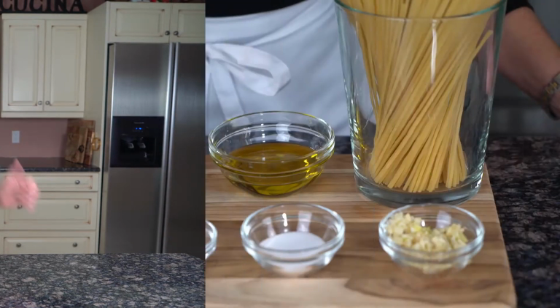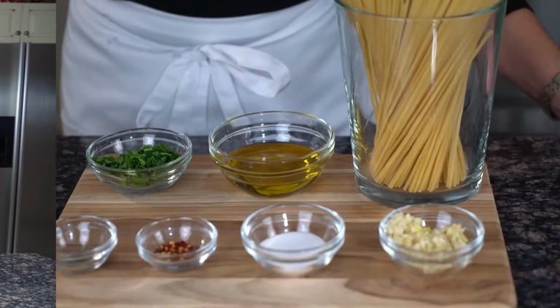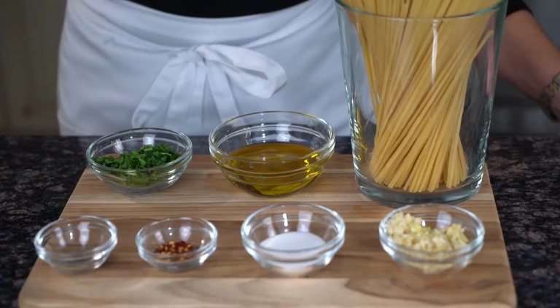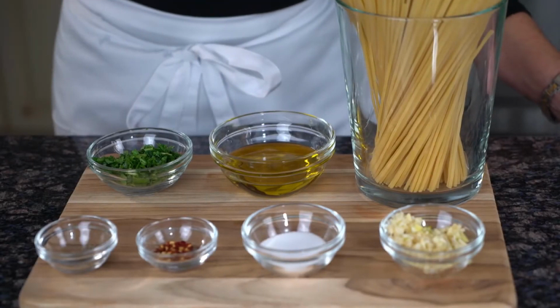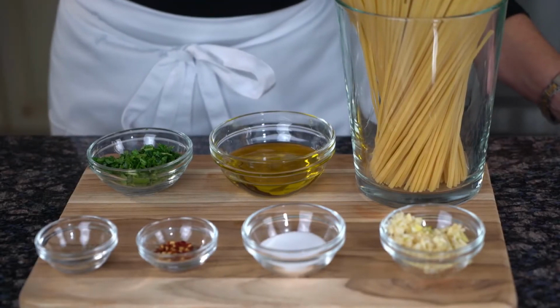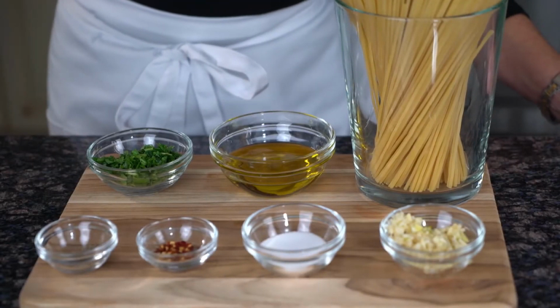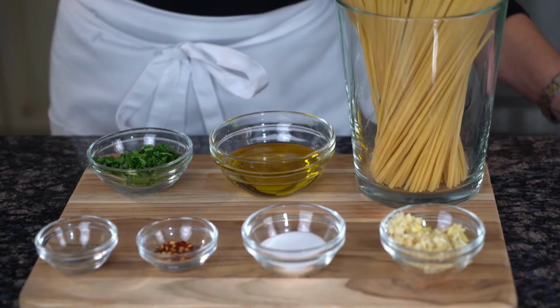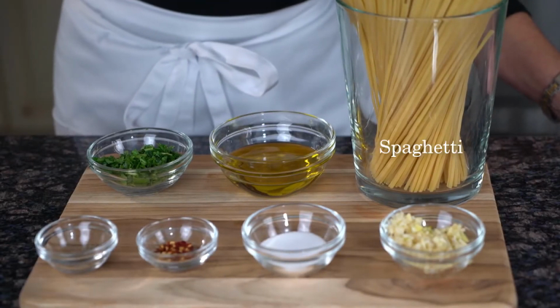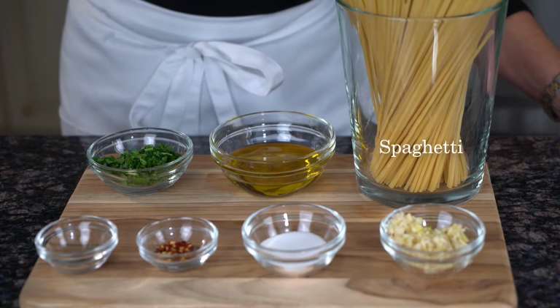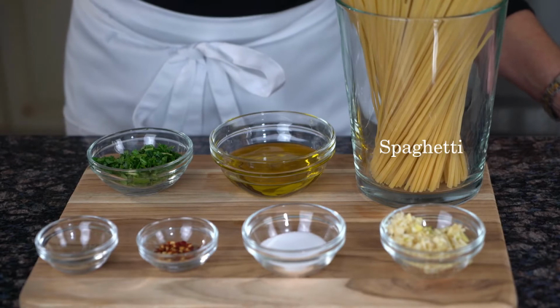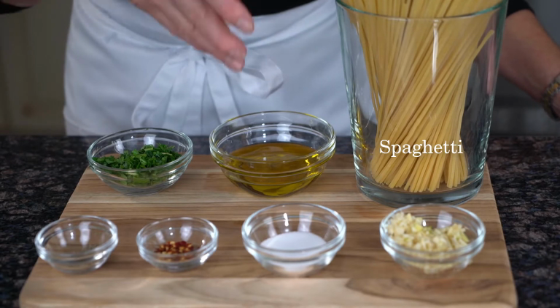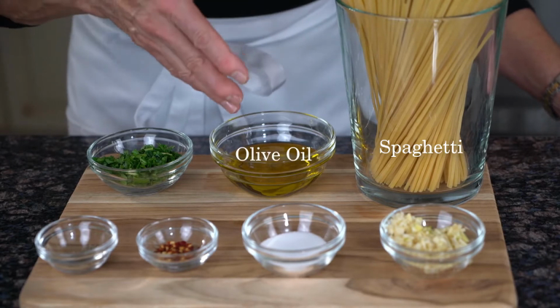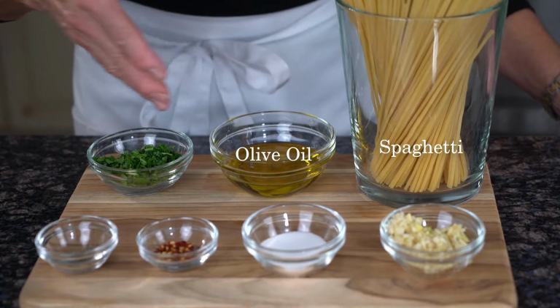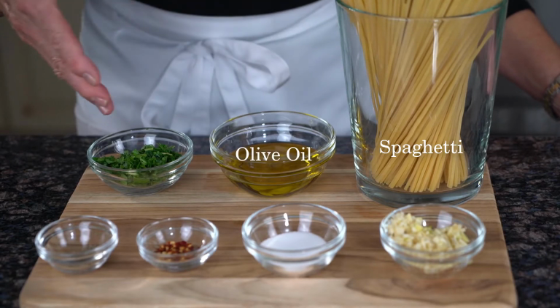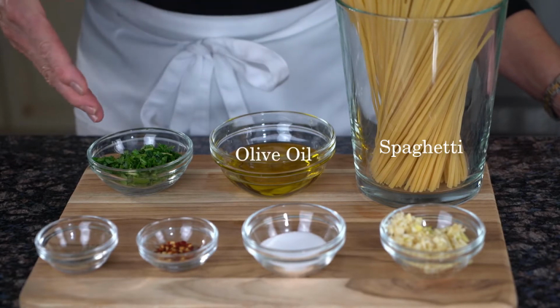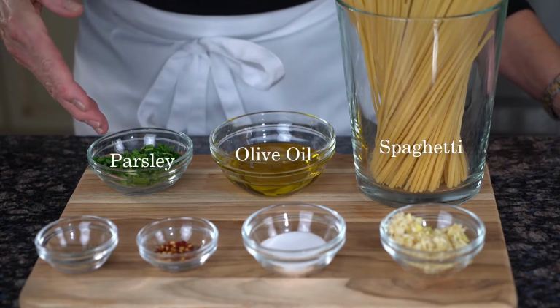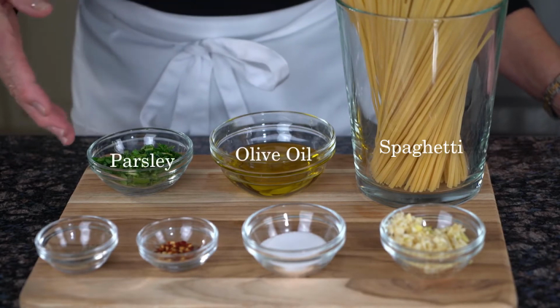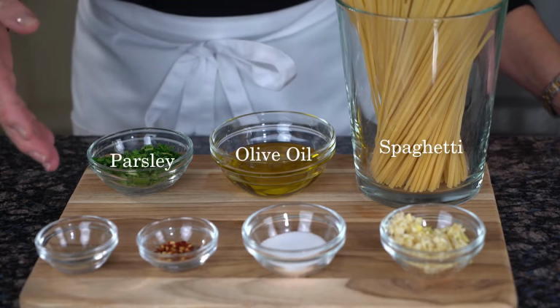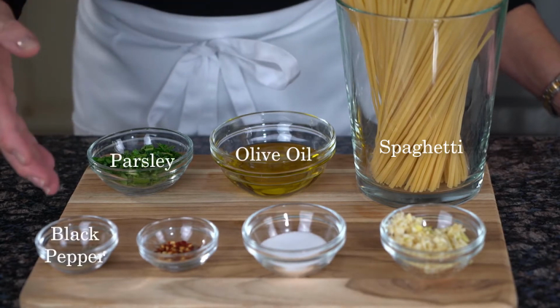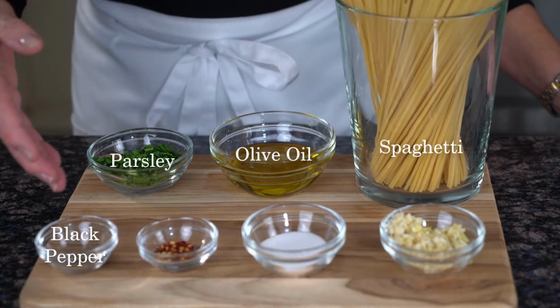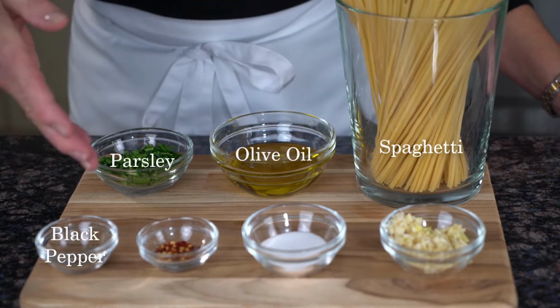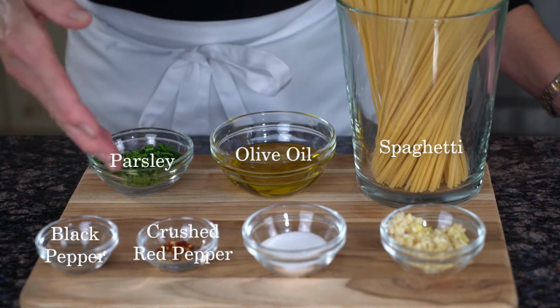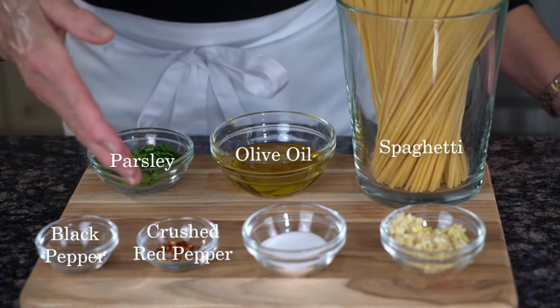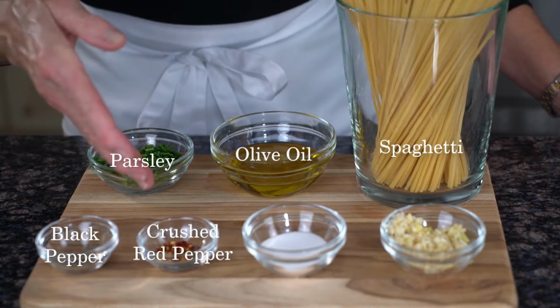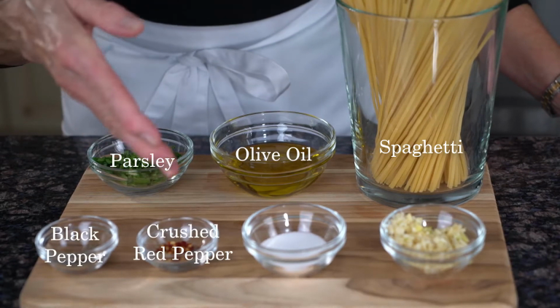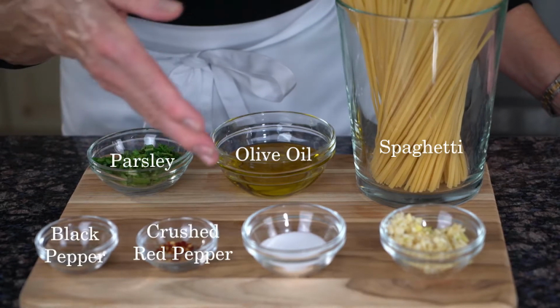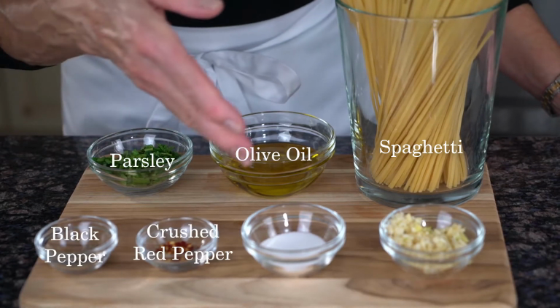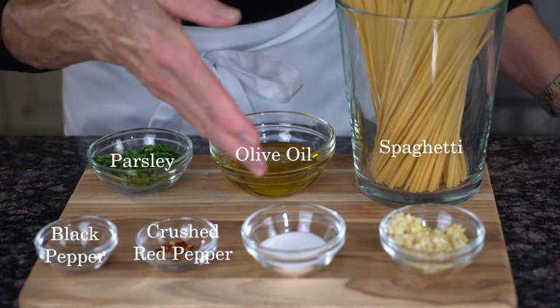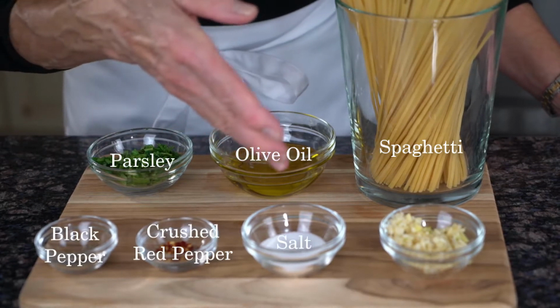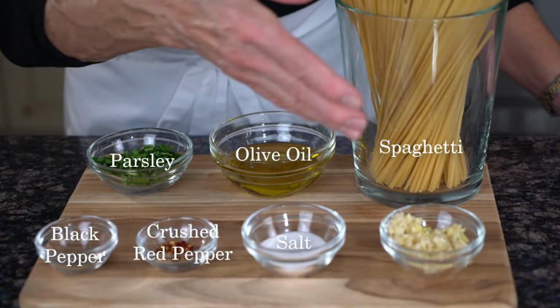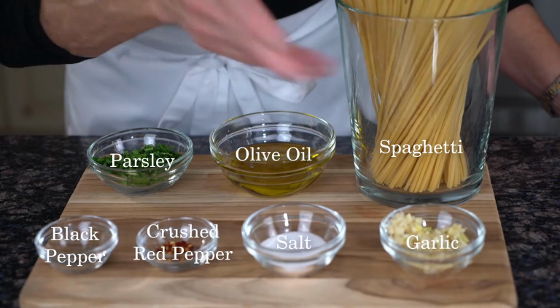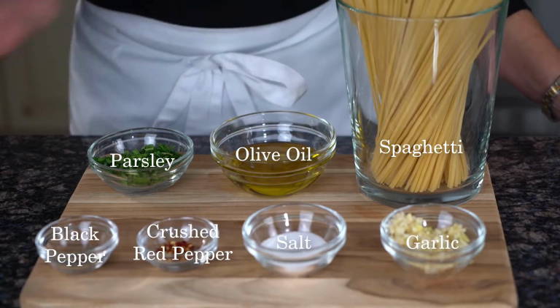These are the ingredients that we need: spaghetti, olive oil, parsley, black pepper, crushed red pepper, salt, and garlic.